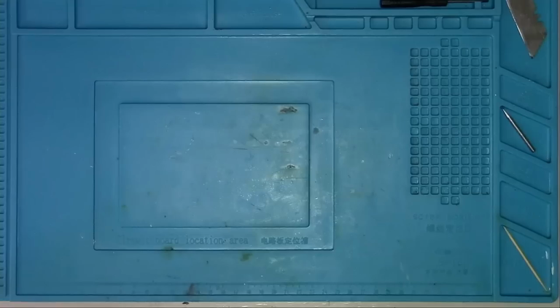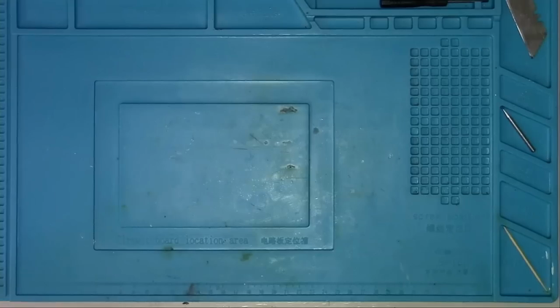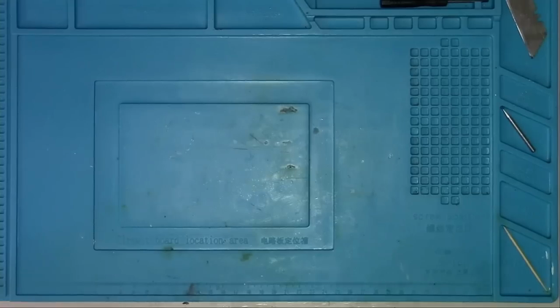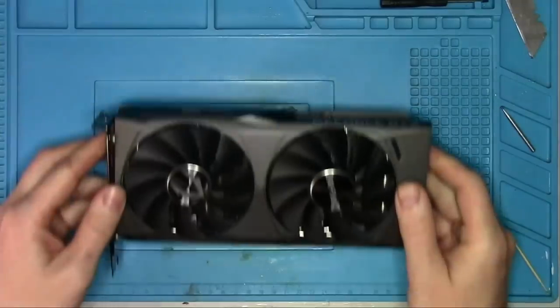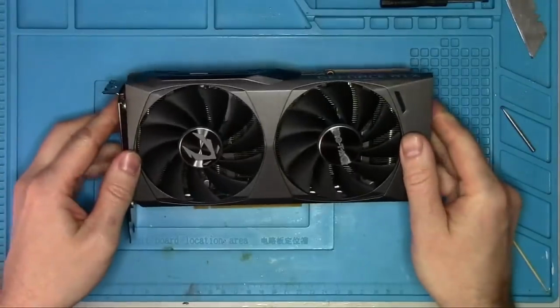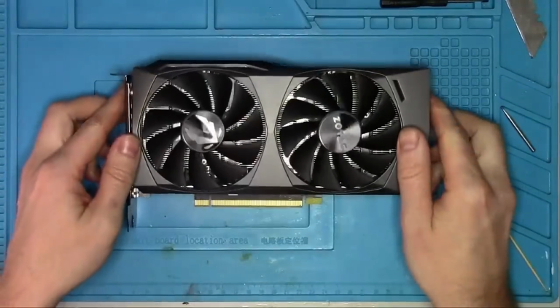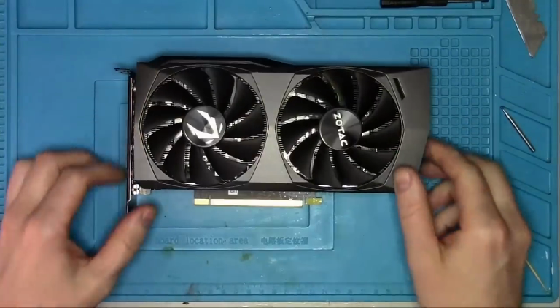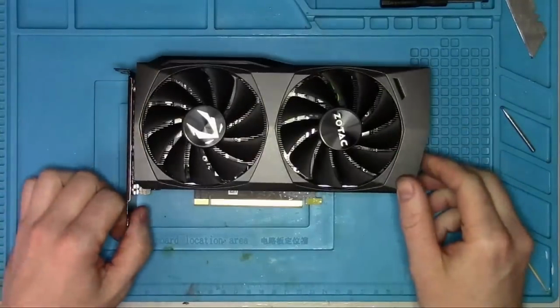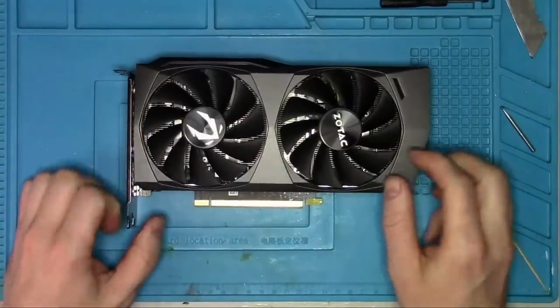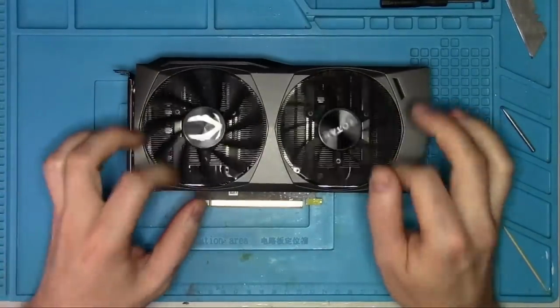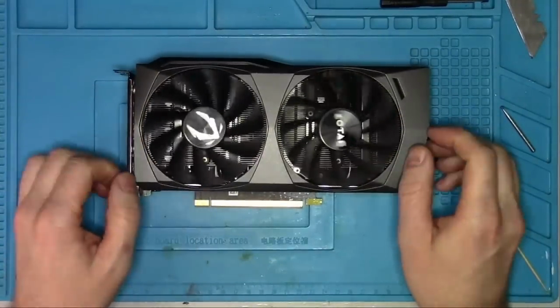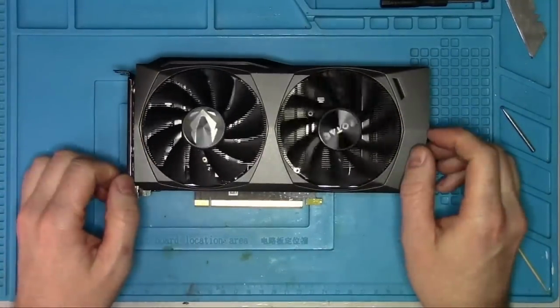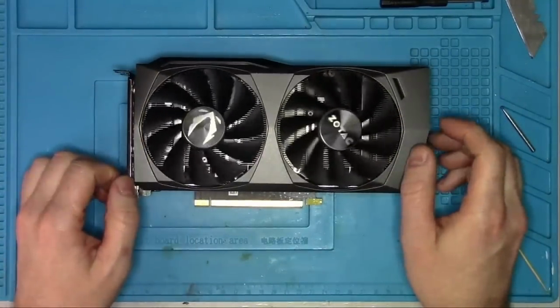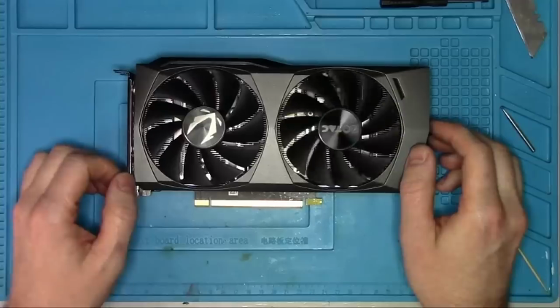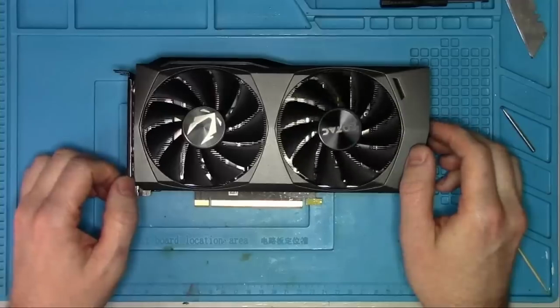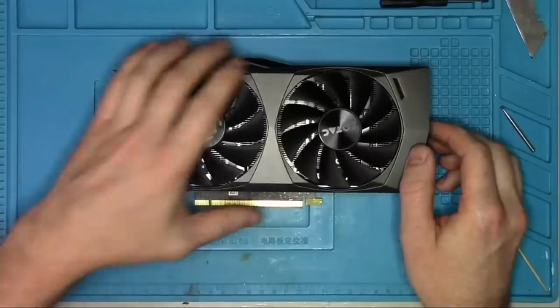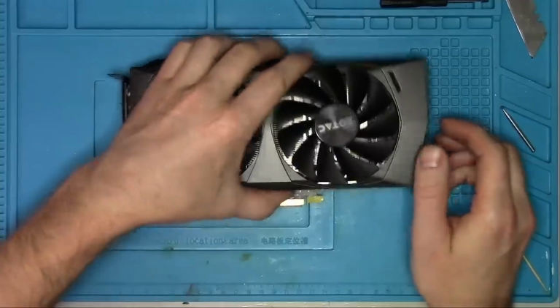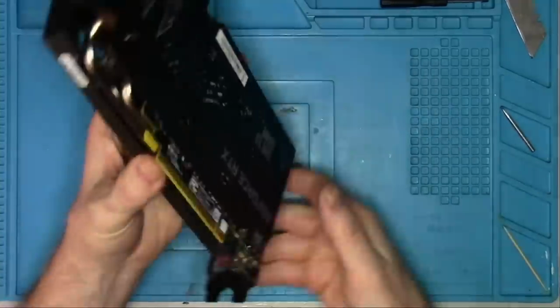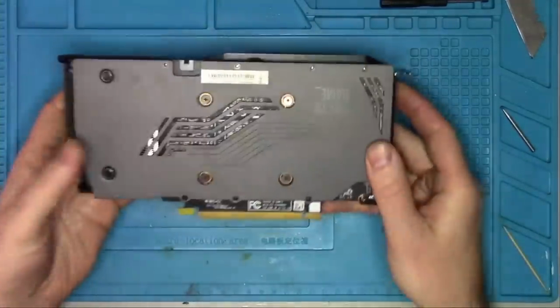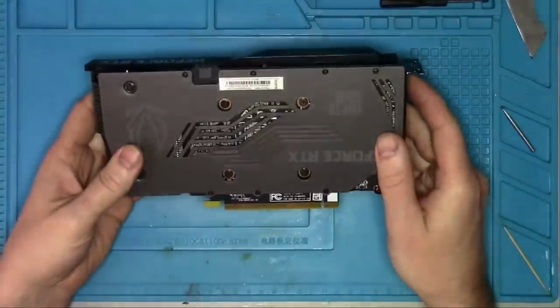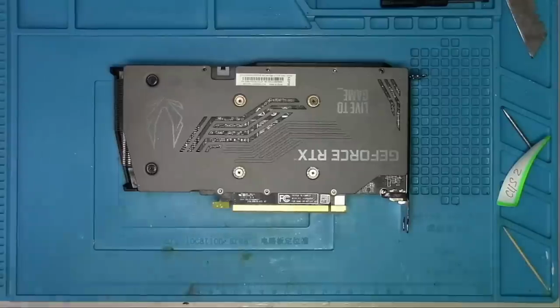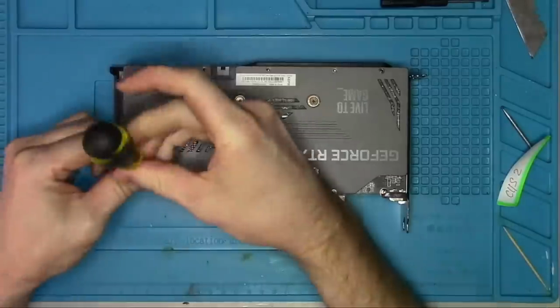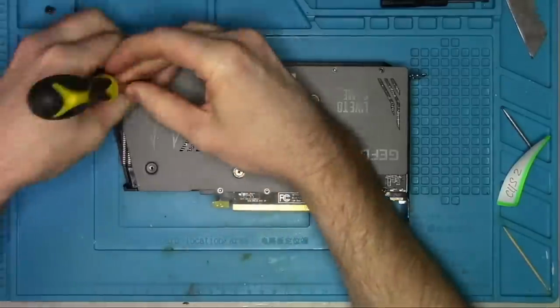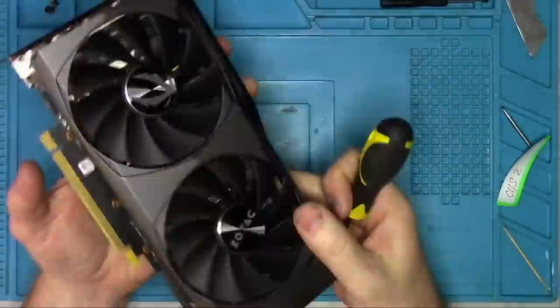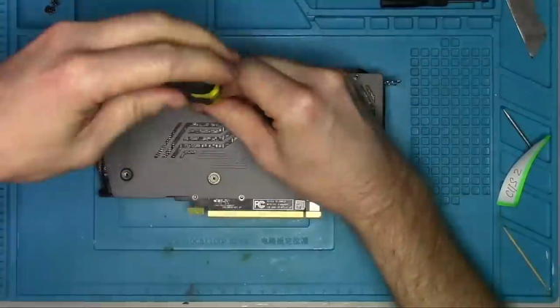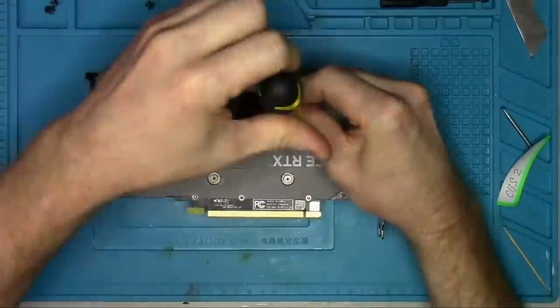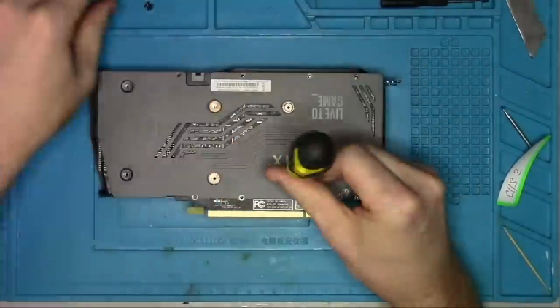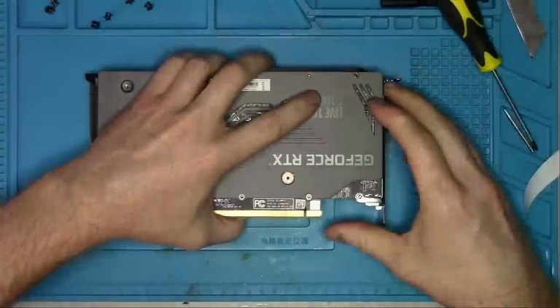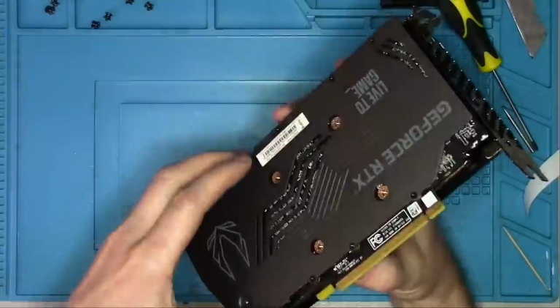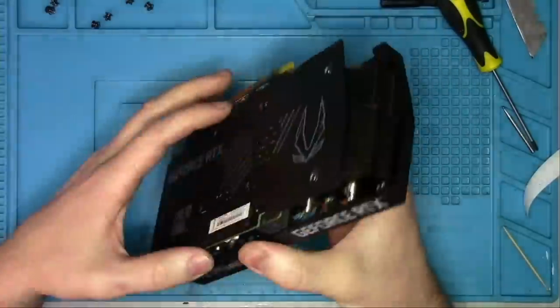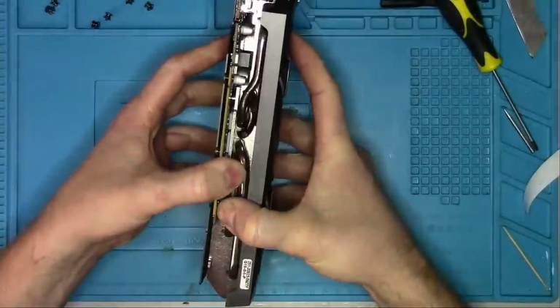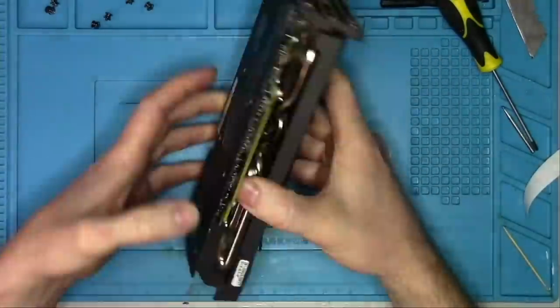Hello Internet! Today we have a 3060 Twin Edge from Zotac, the owner of which said it artifacts. Instead of plugging it in and confirming the issue, I want to first take it apart and have a look.